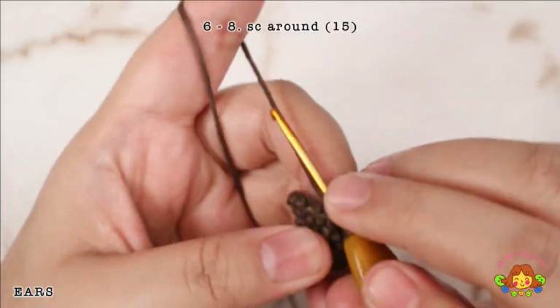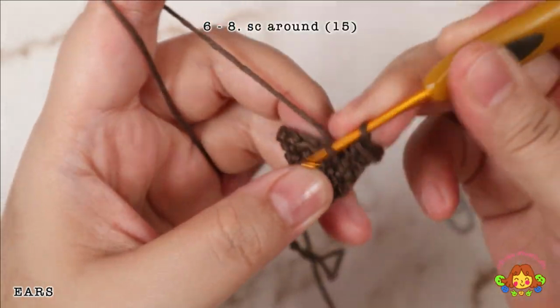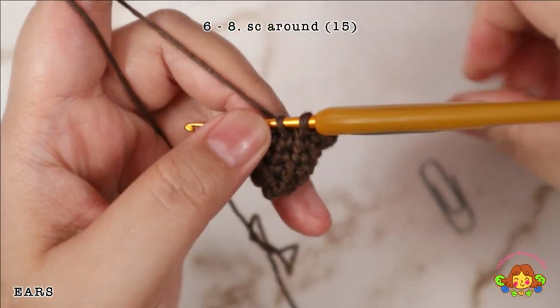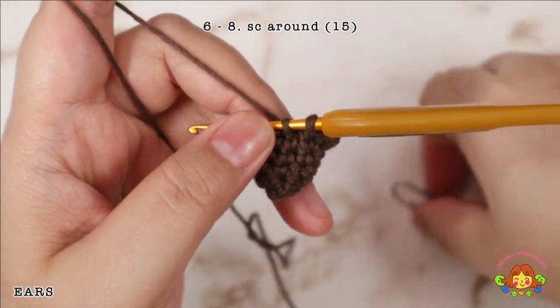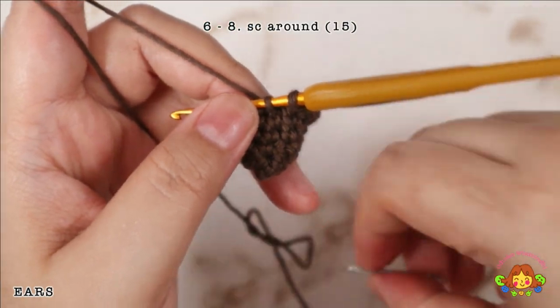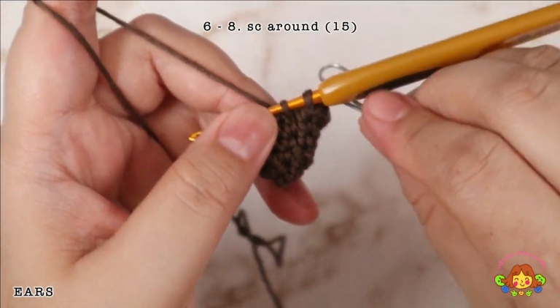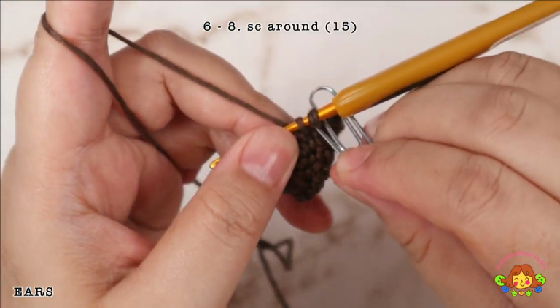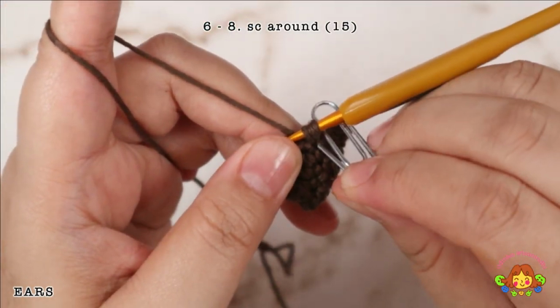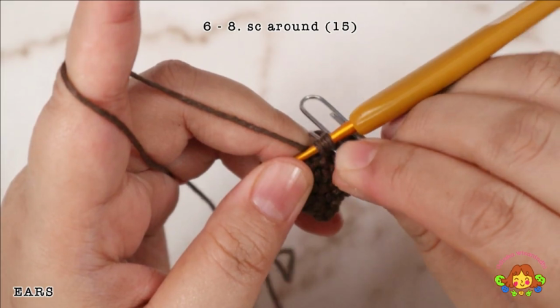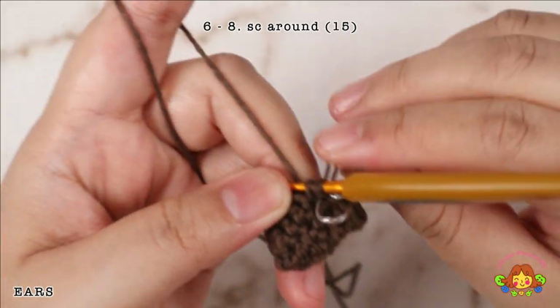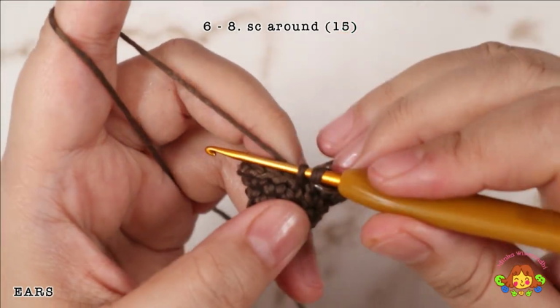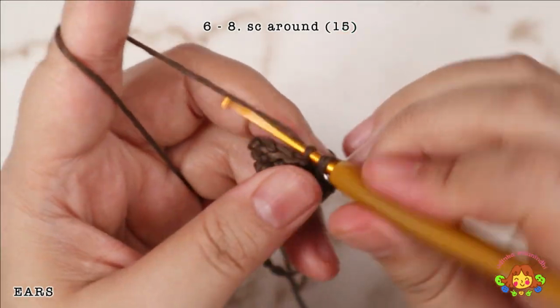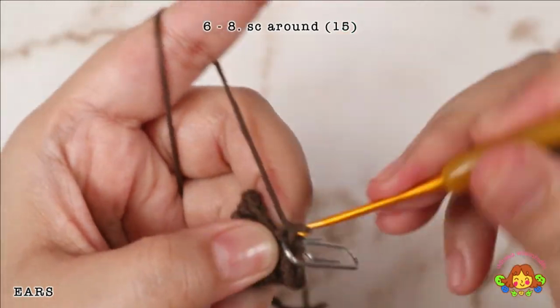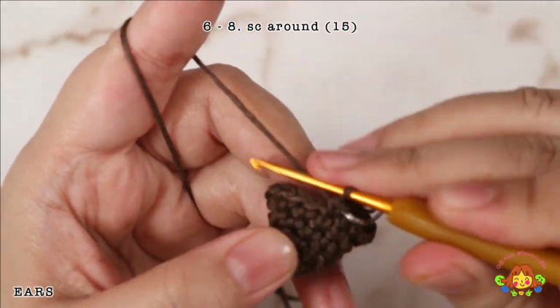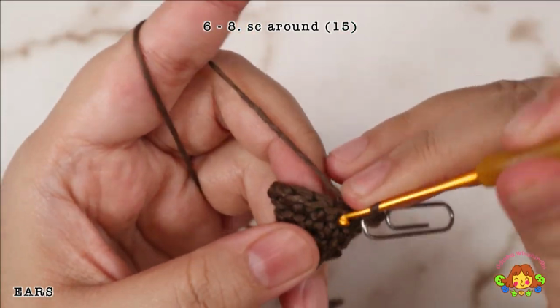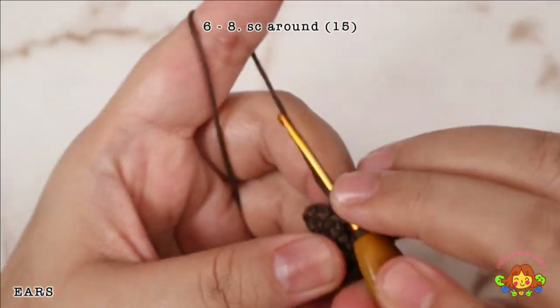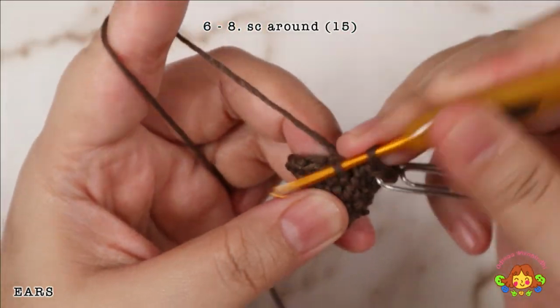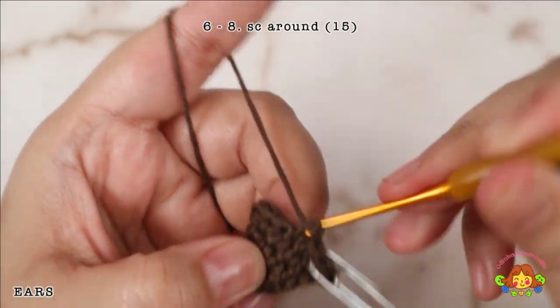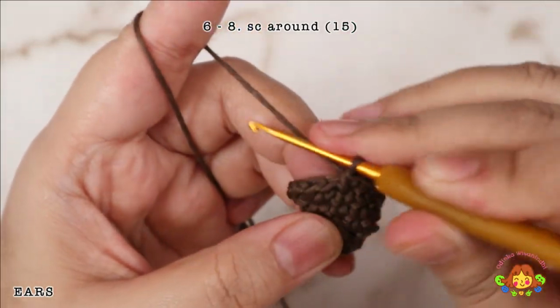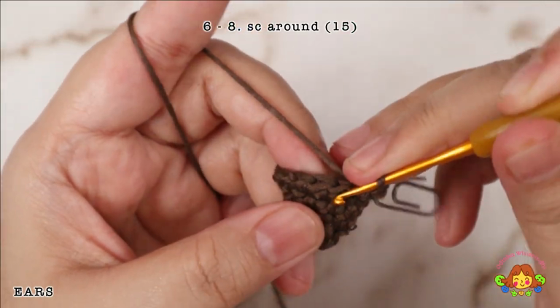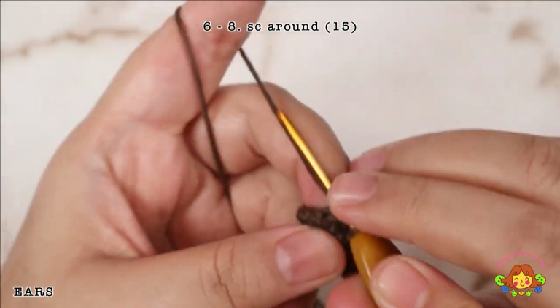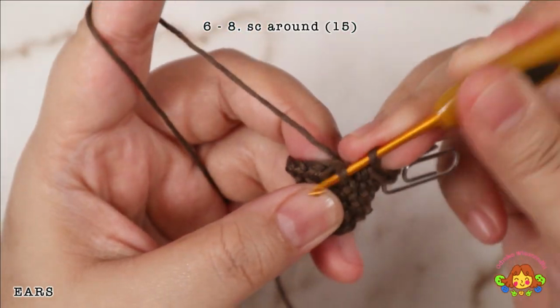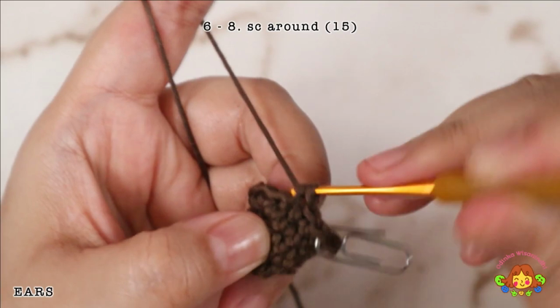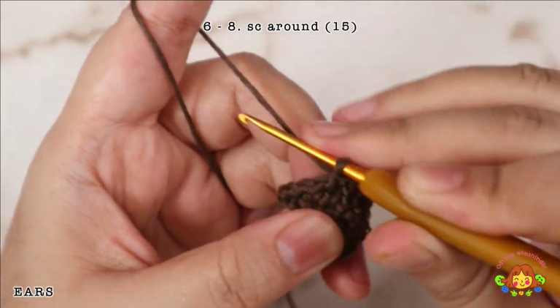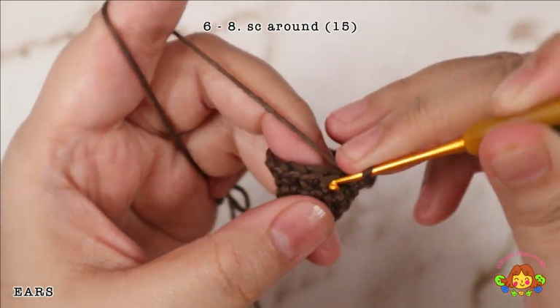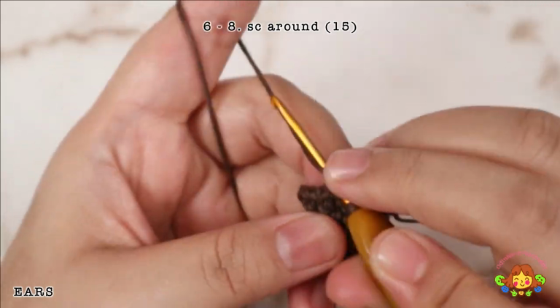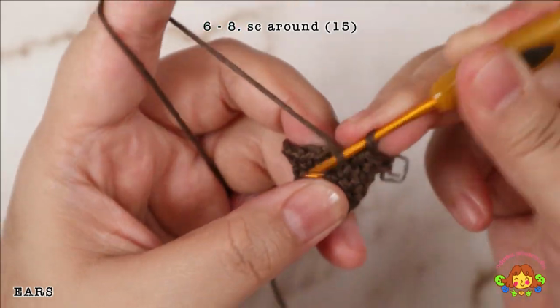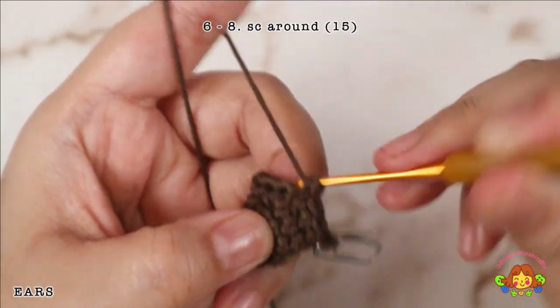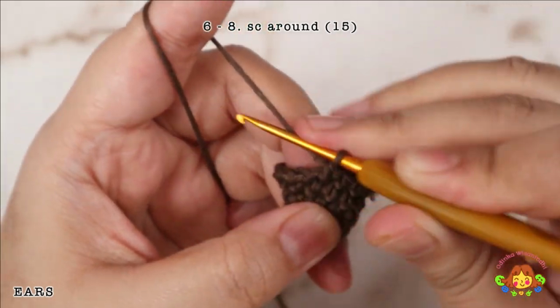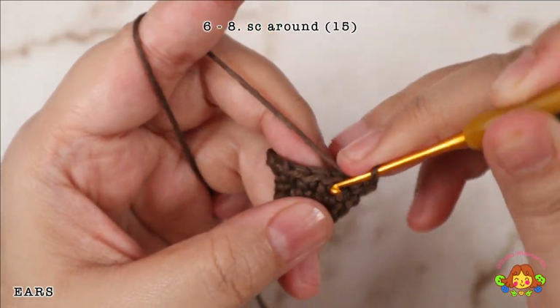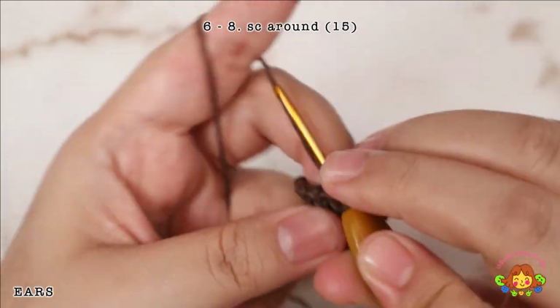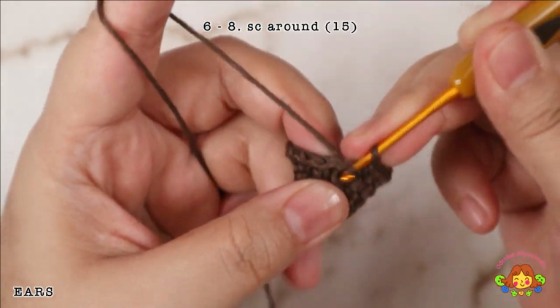Rounds 6 to 8: make a single crochet round — 1 single crochet in each stitch. You will end up with 15 single crochets in each round.